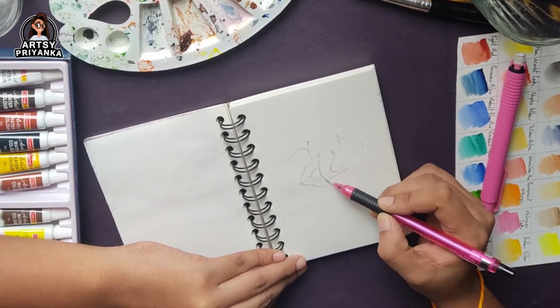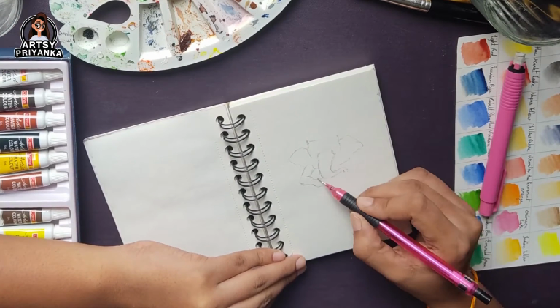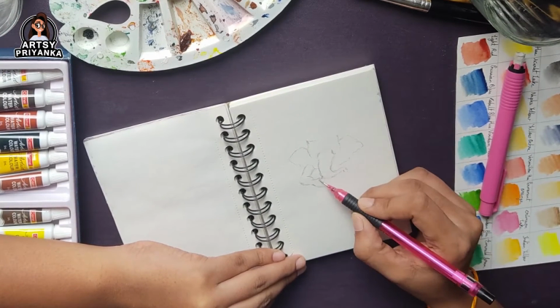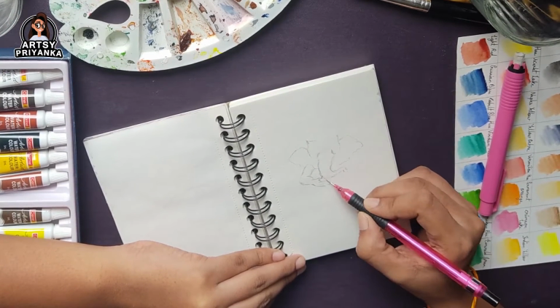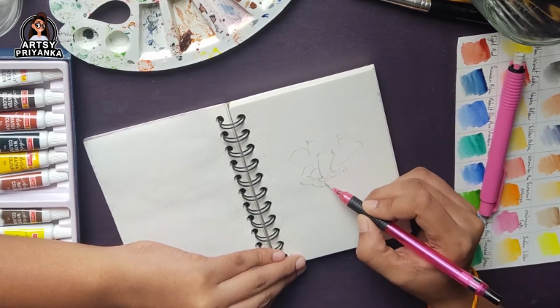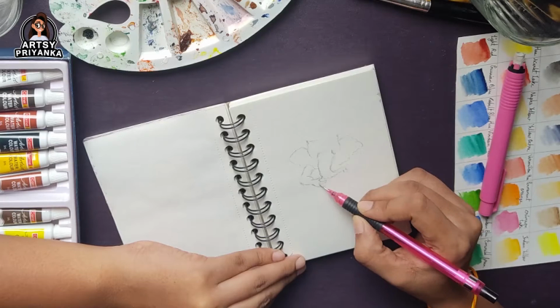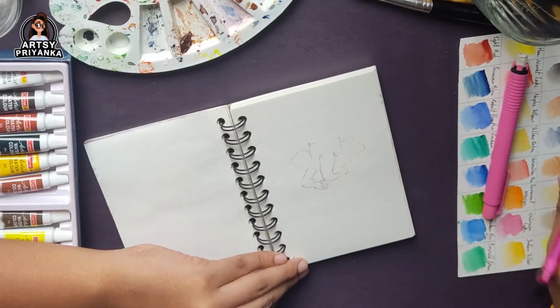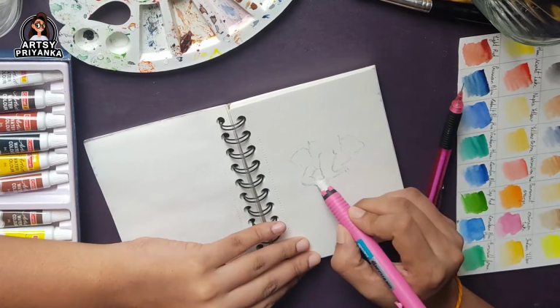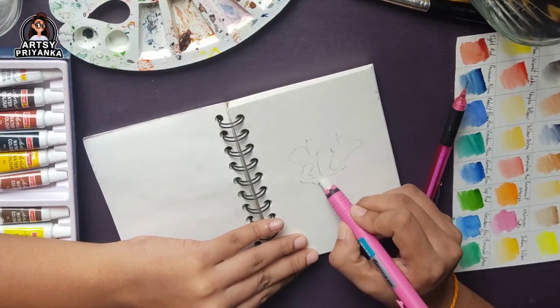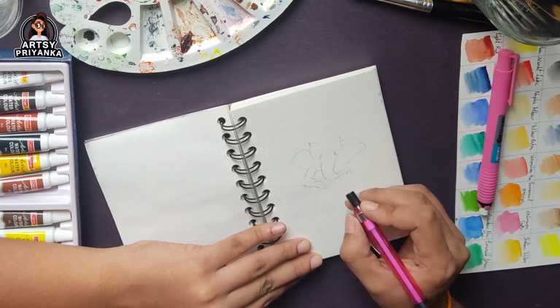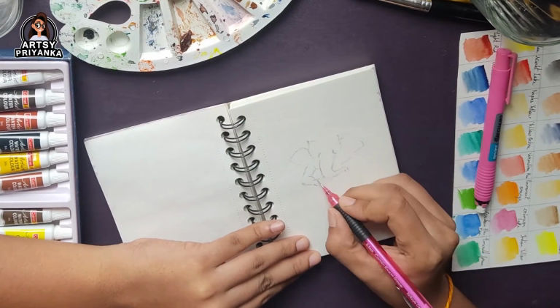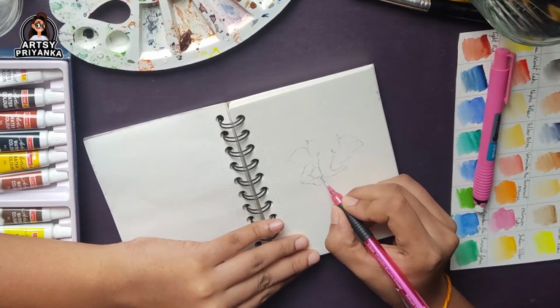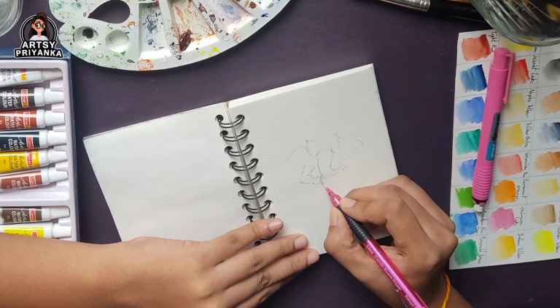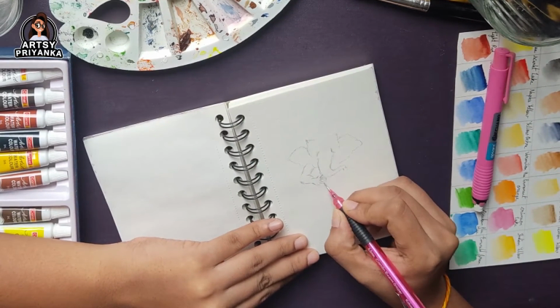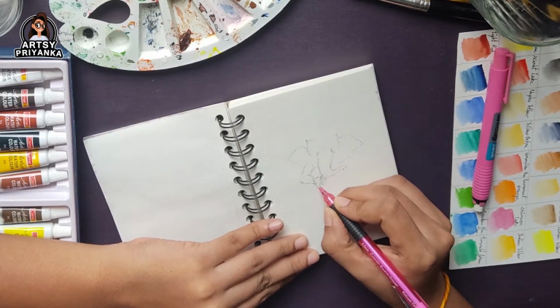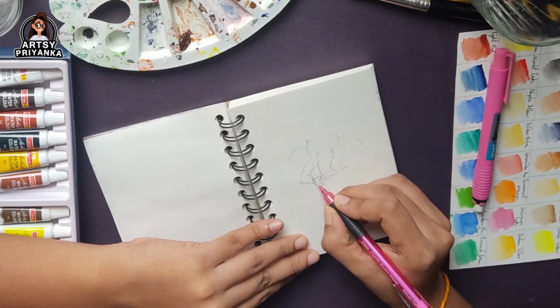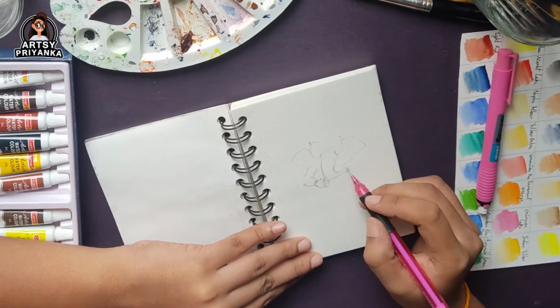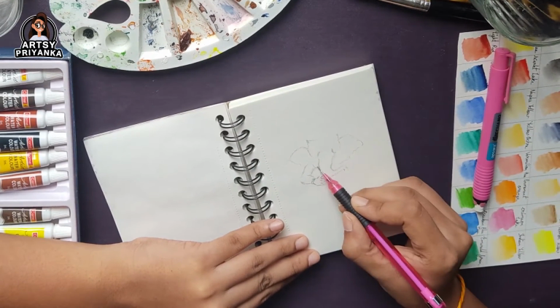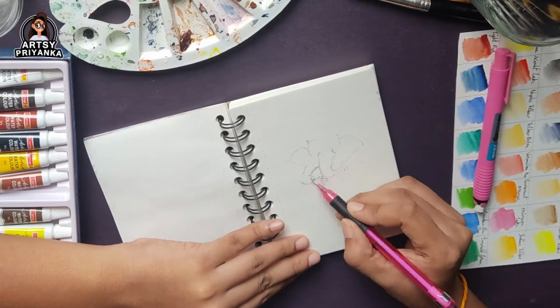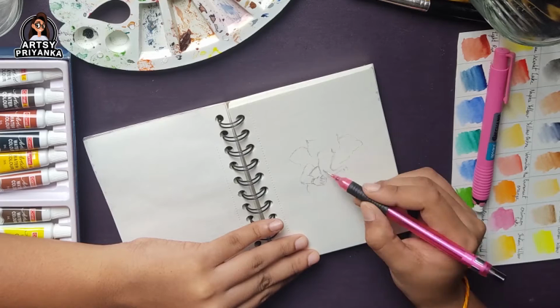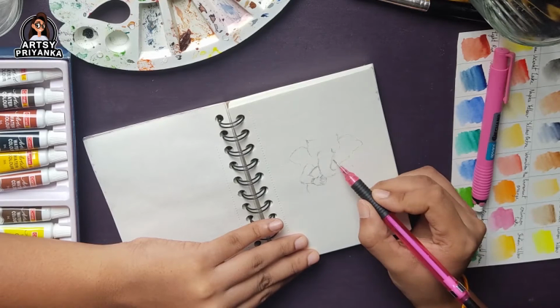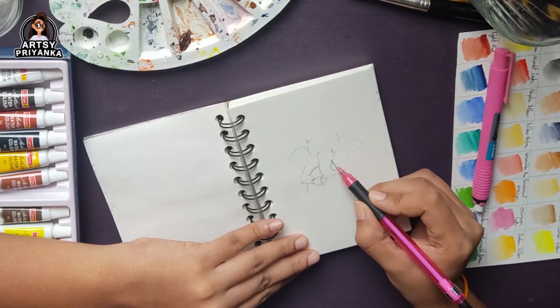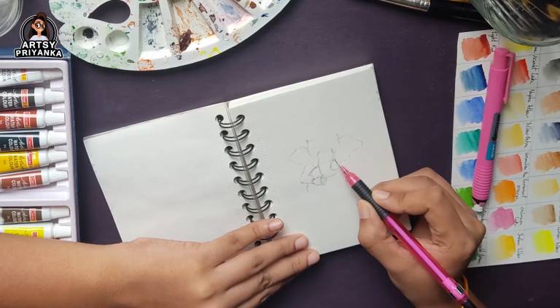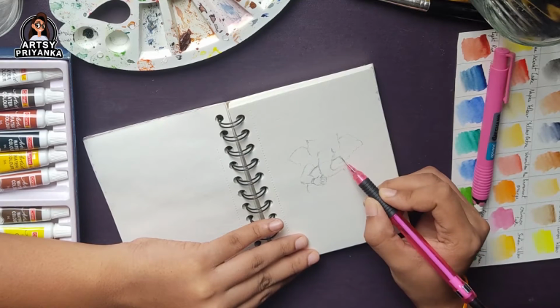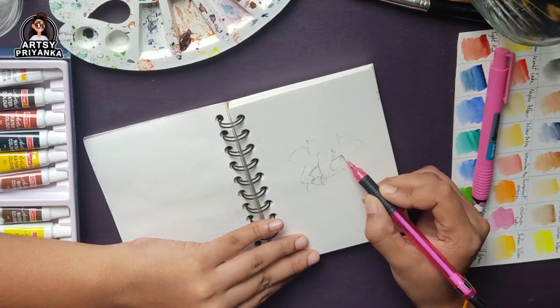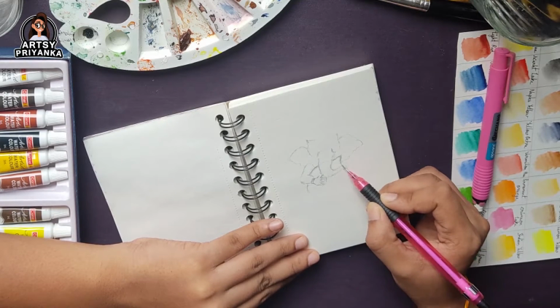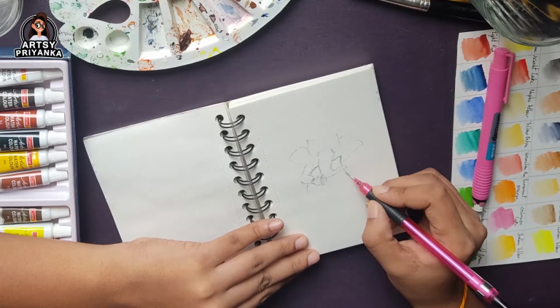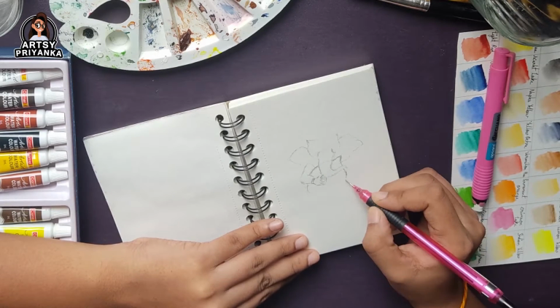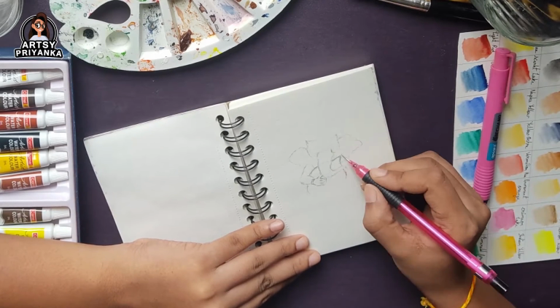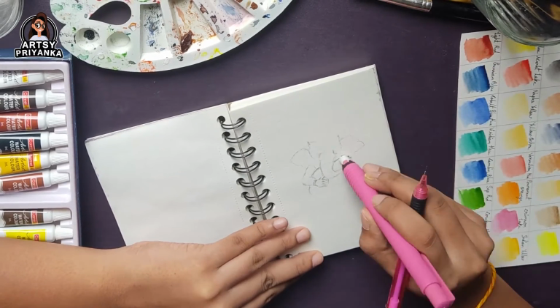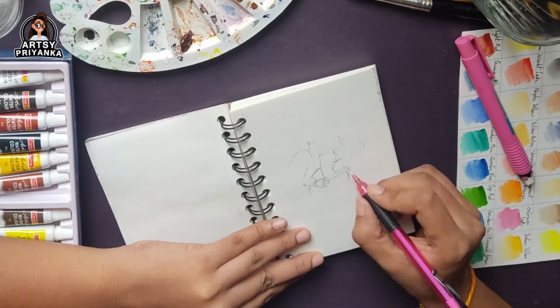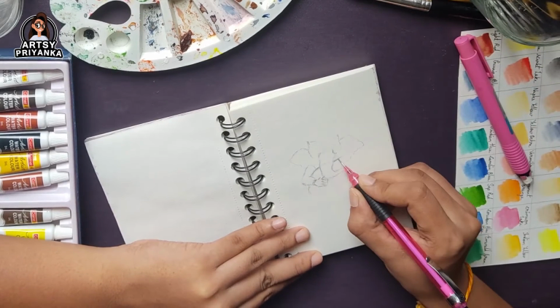You don't need to add more details. Just make it rough — it's just going to work as an outline and guide us where to color.